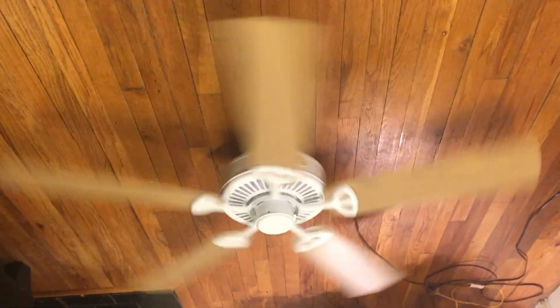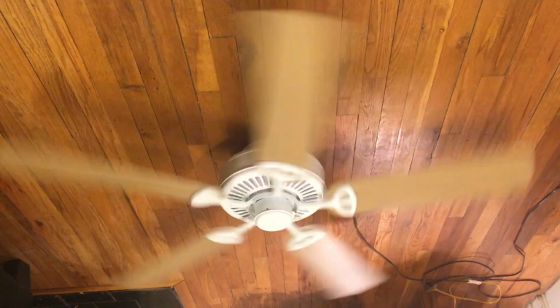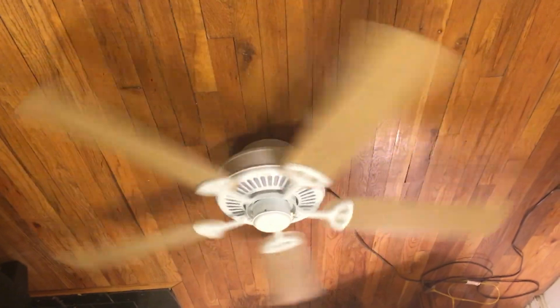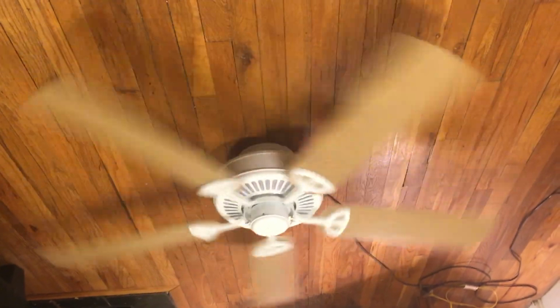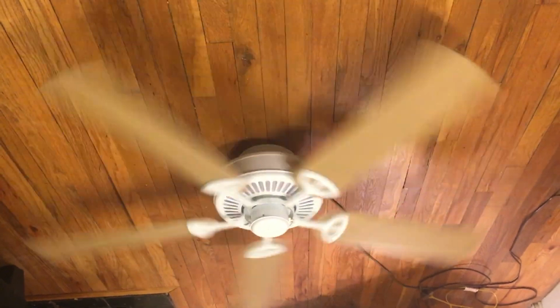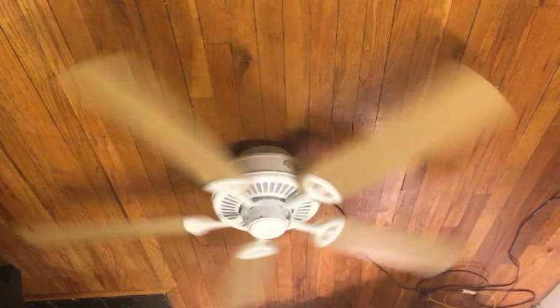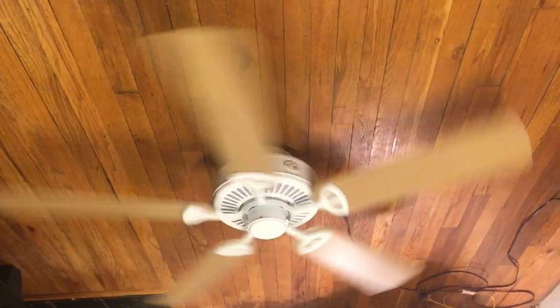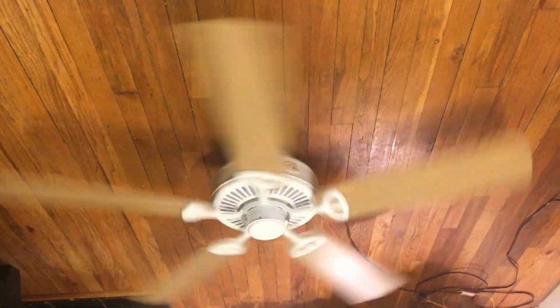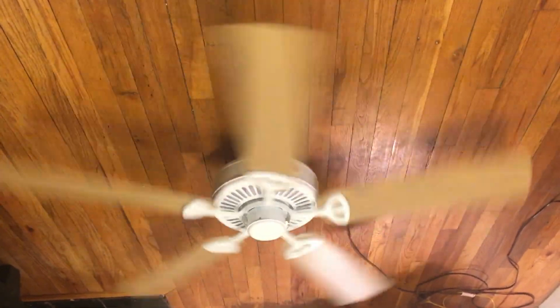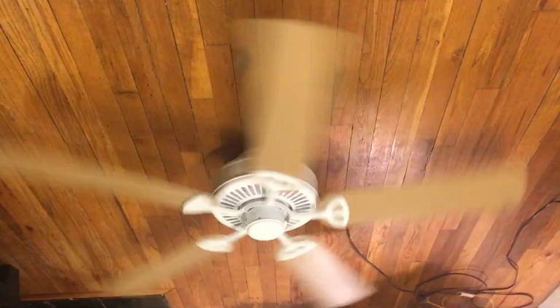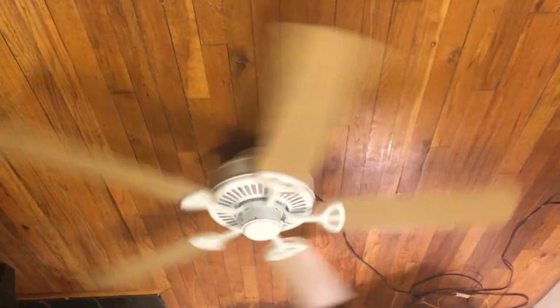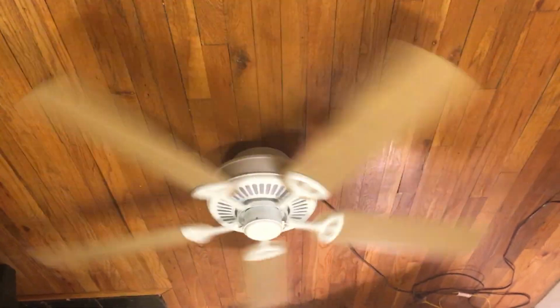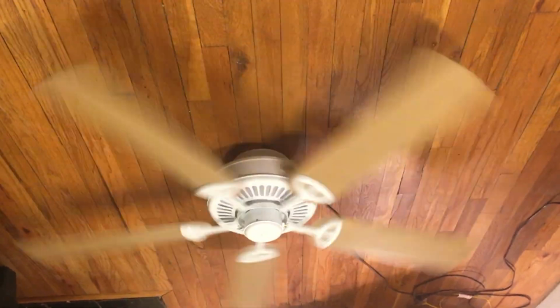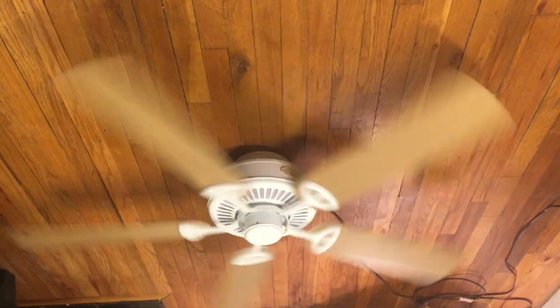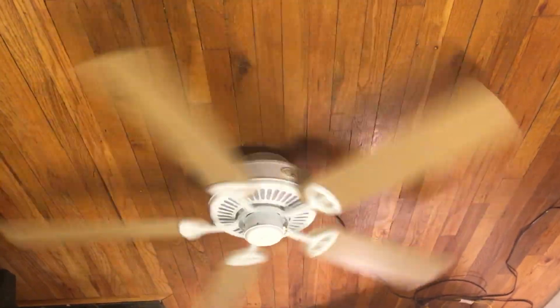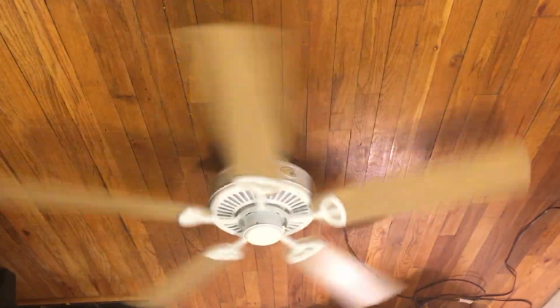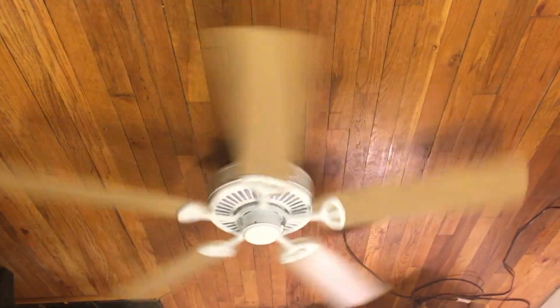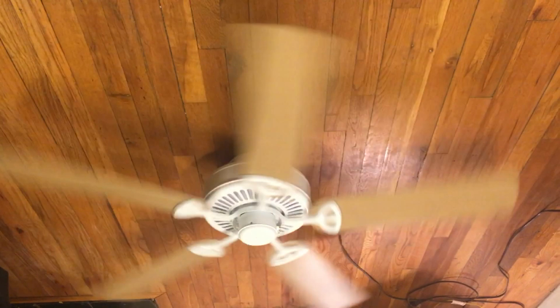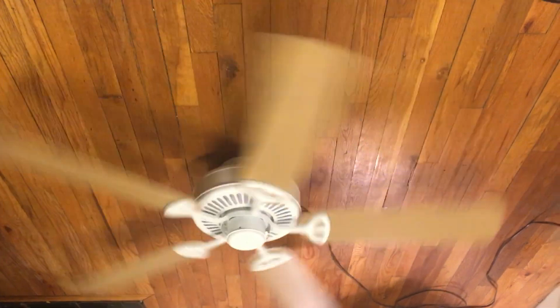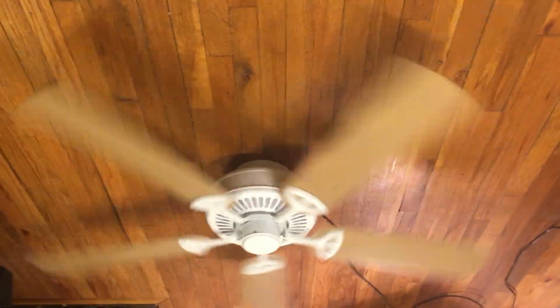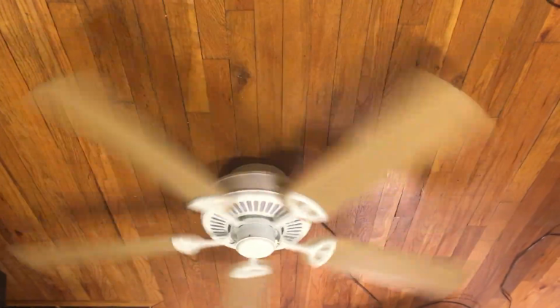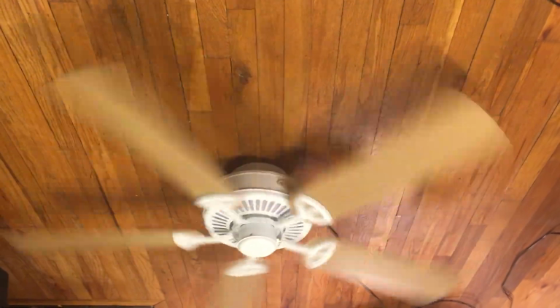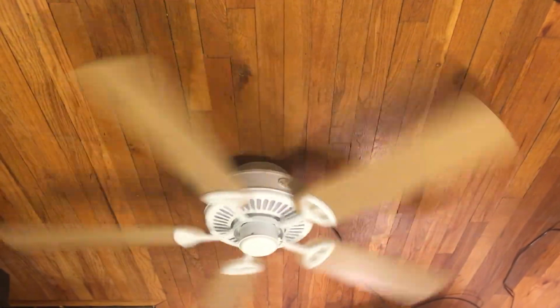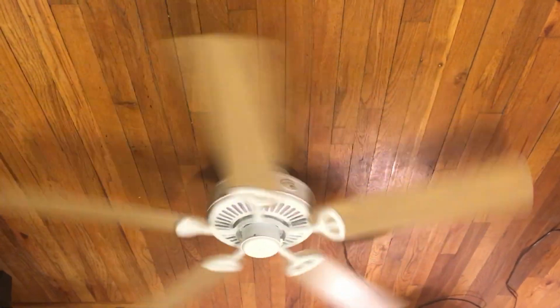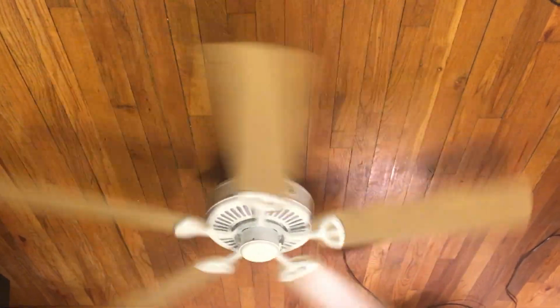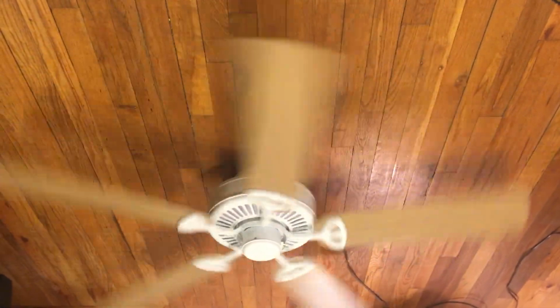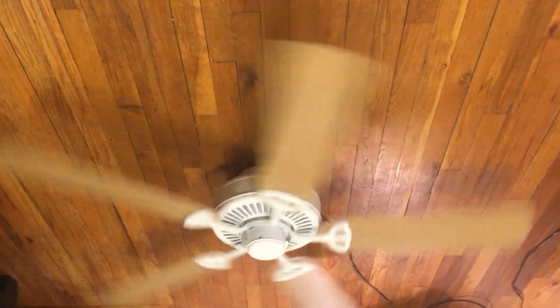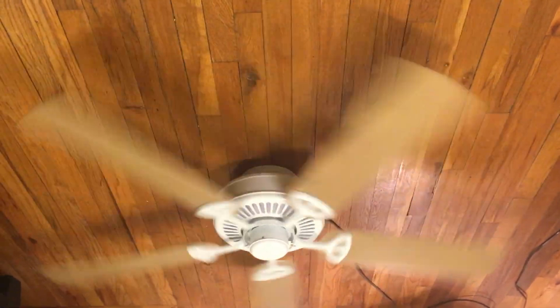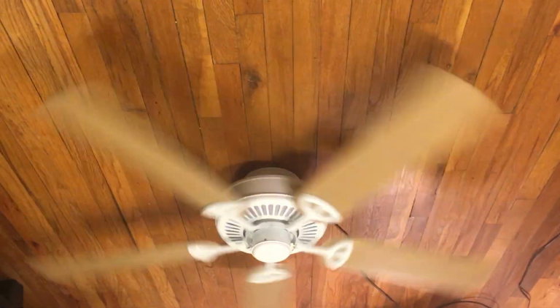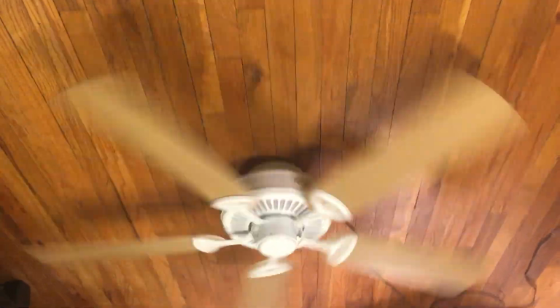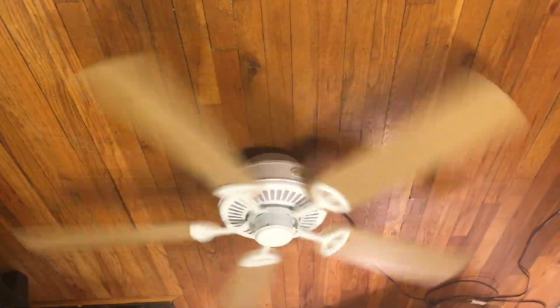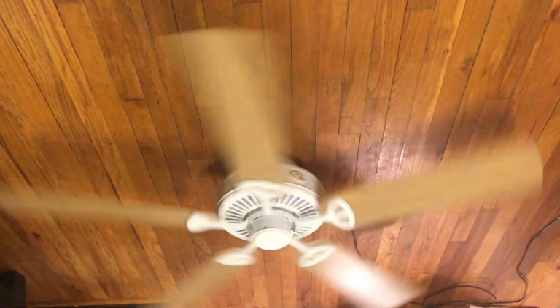There are fans that I wouldn't recommend because they are very cheaply made and don't move that much air. But if it is cheaply made but moves a good amount of air, I wouldn't recommend against it.